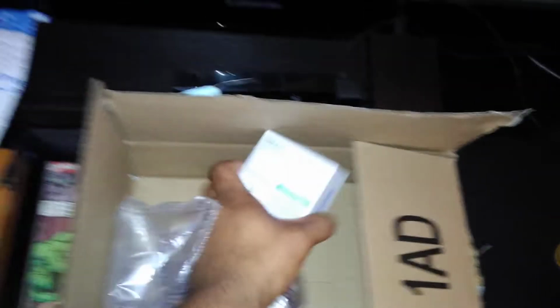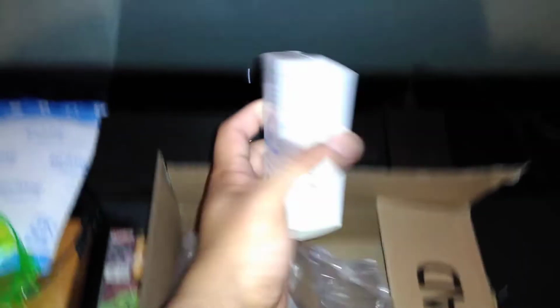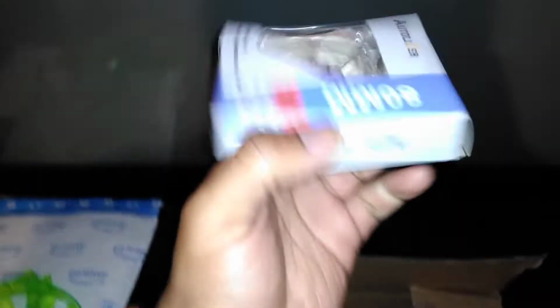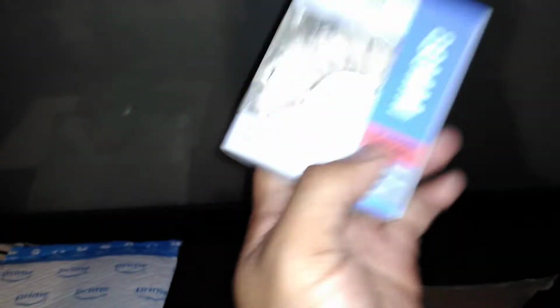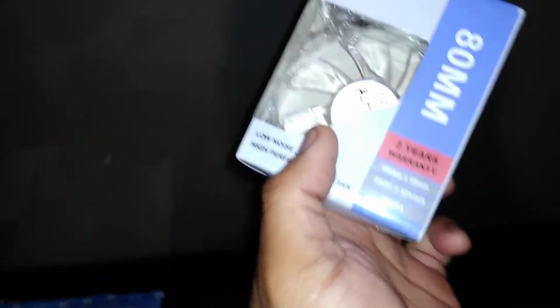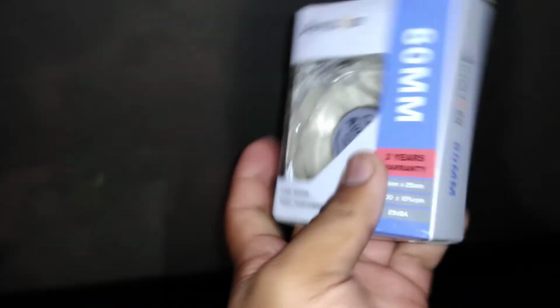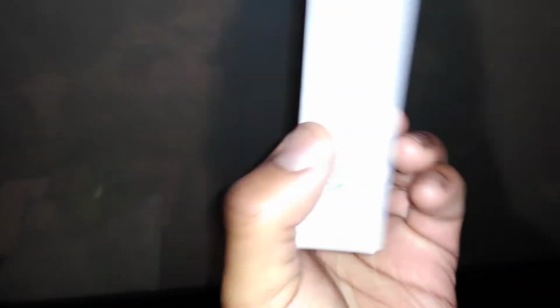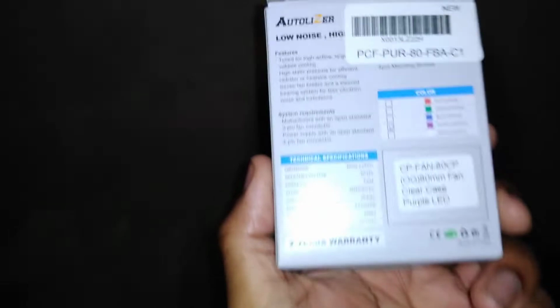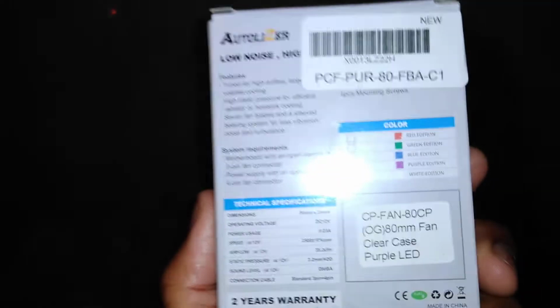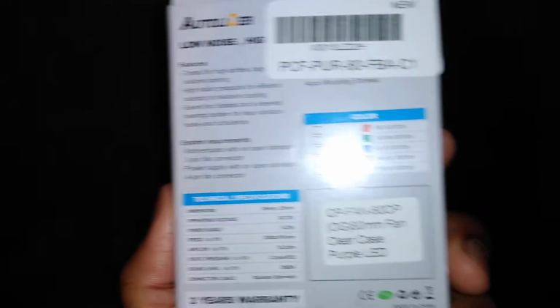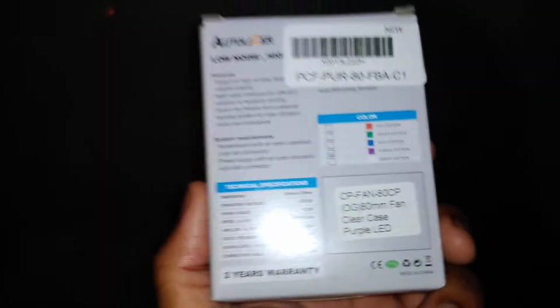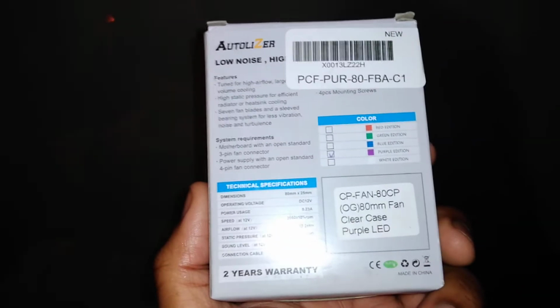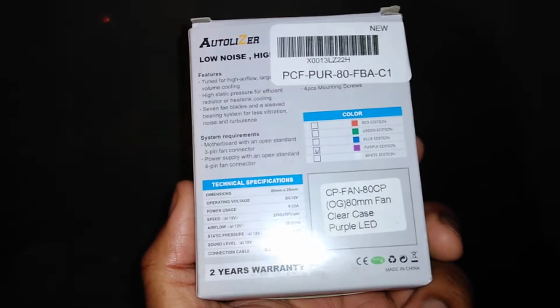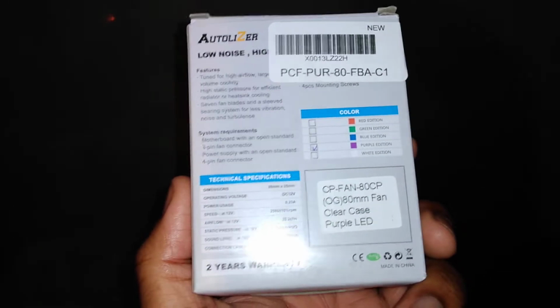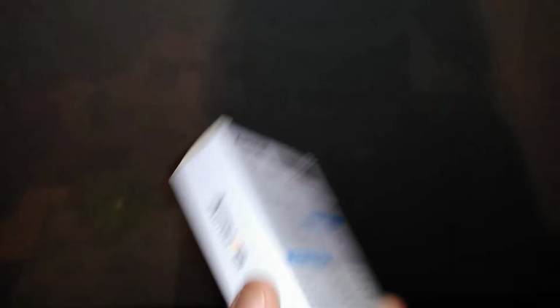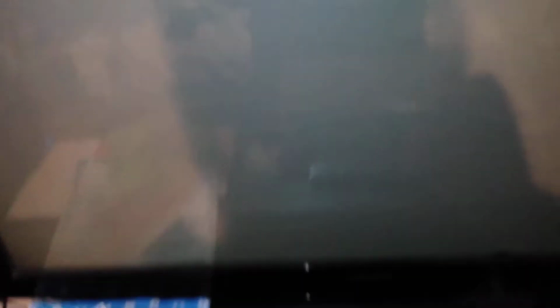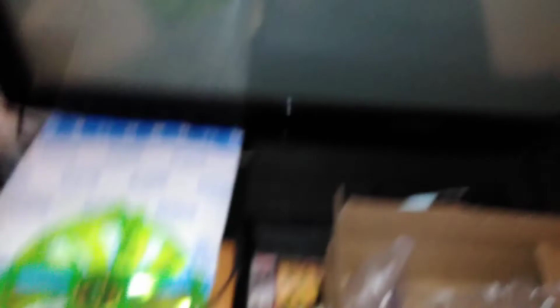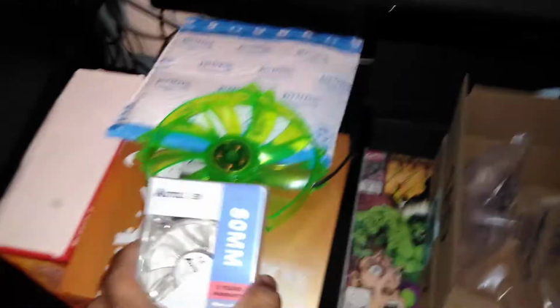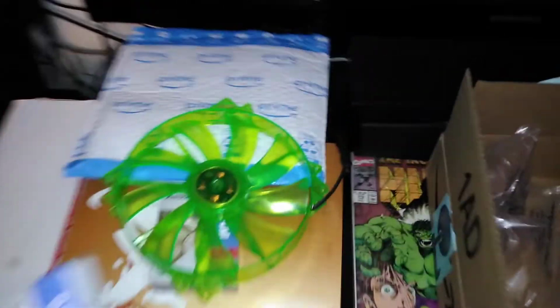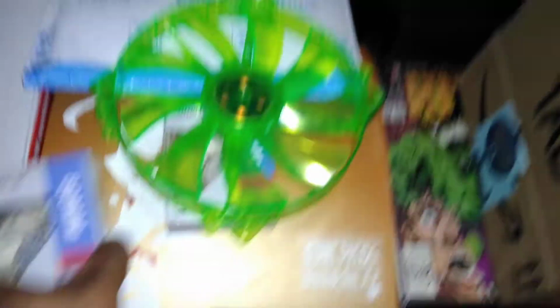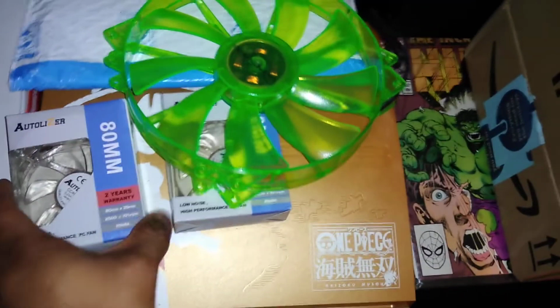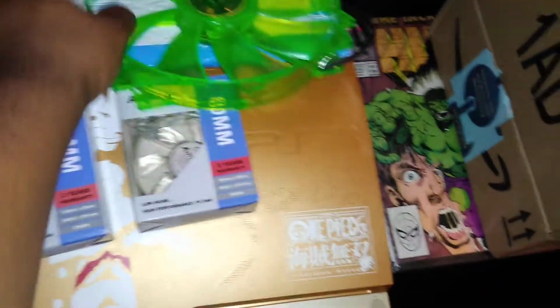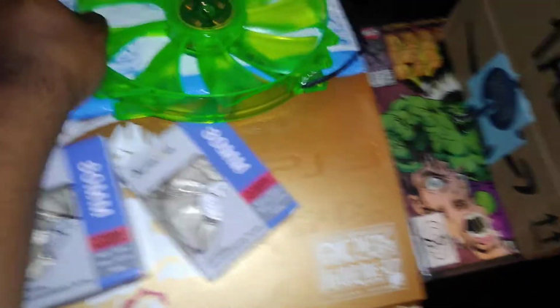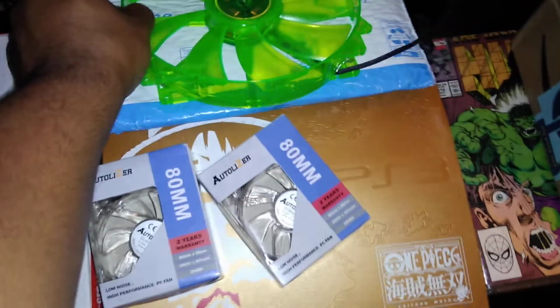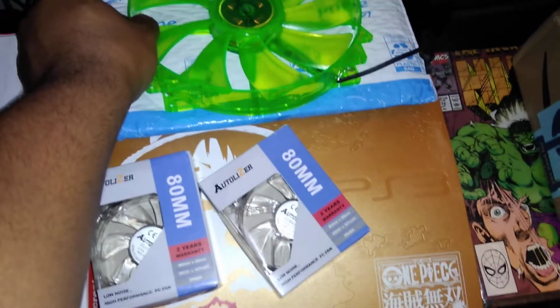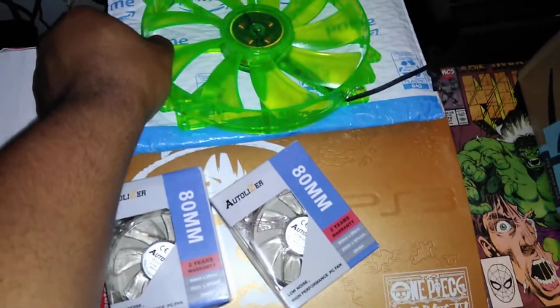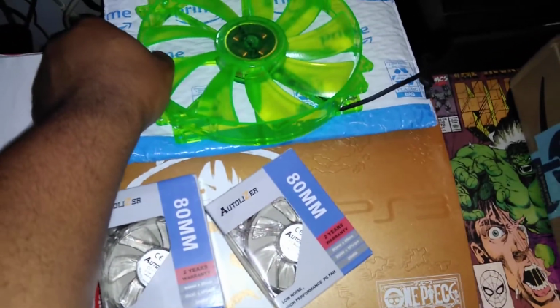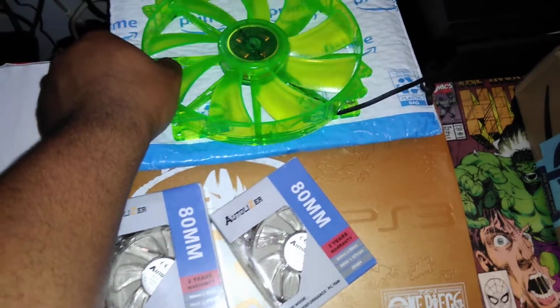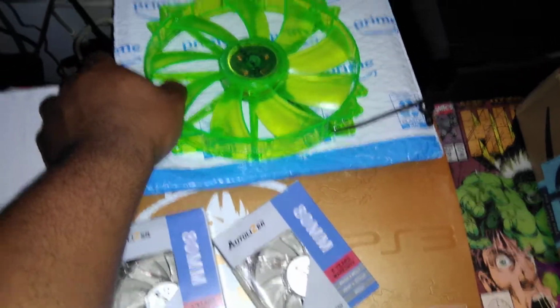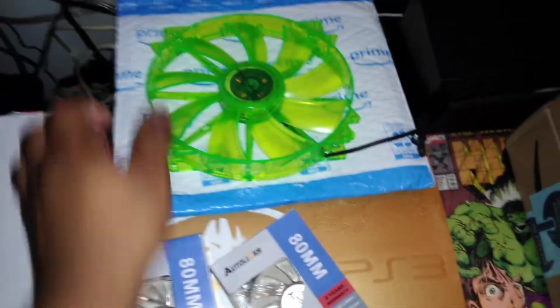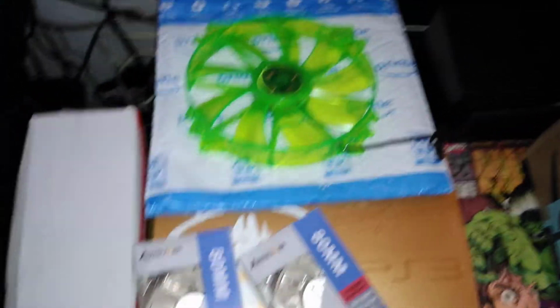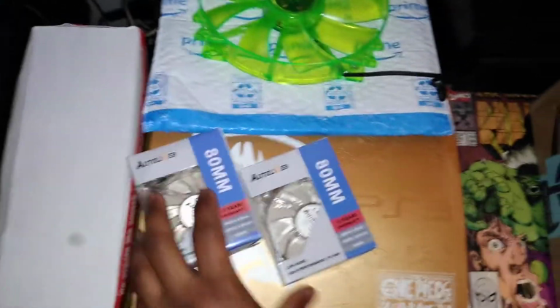The last one is the same as the other one but just the color purple. And there is purple — checked off right there. So there it is guys. I said I'm going to show you guys along the way as I'm building this PC and getting the pieces to it.